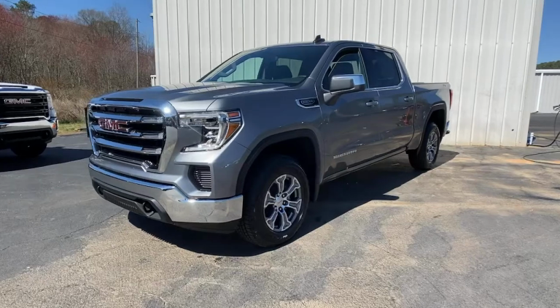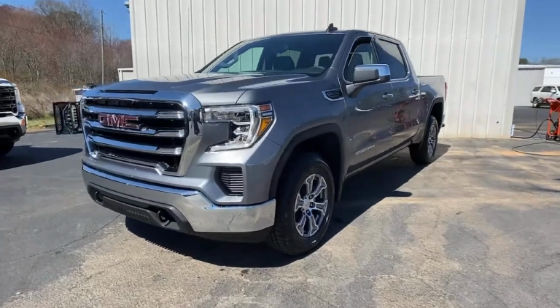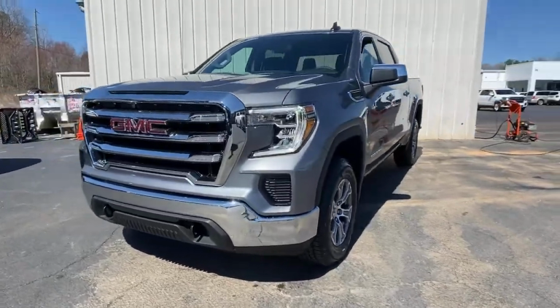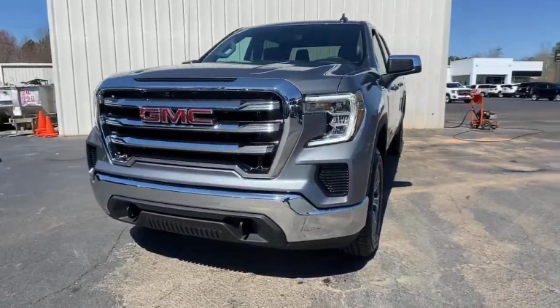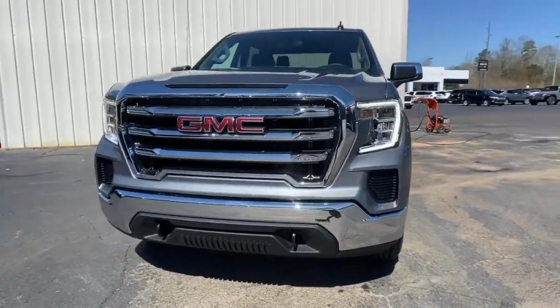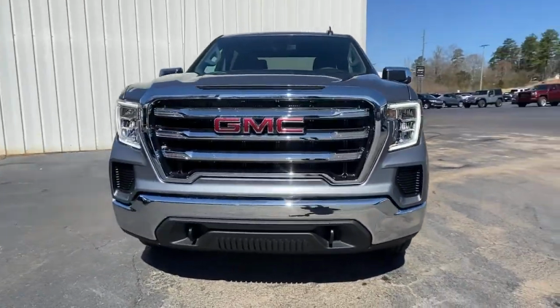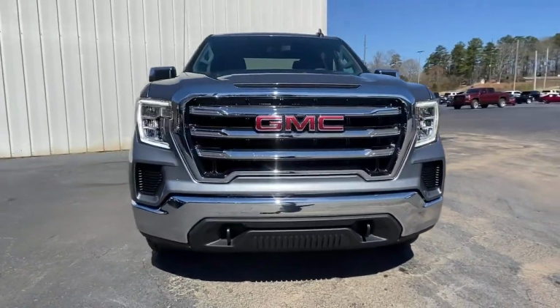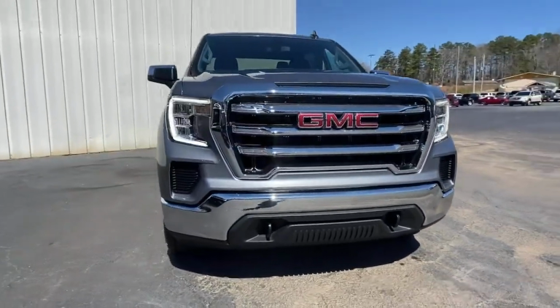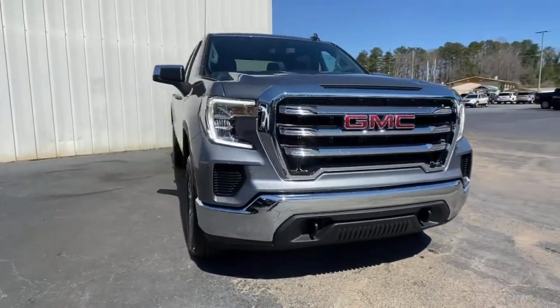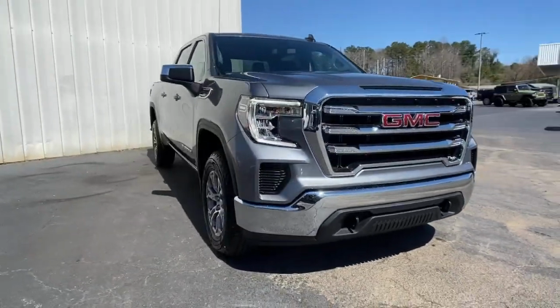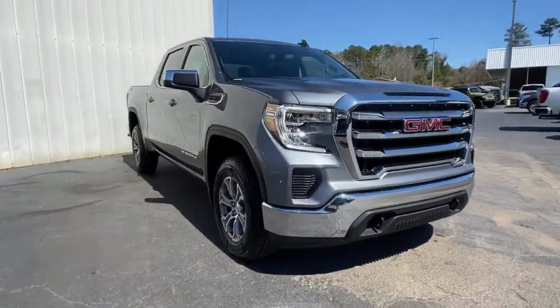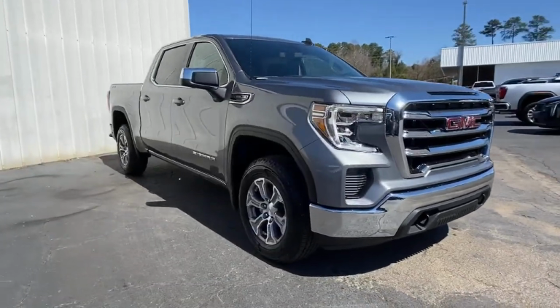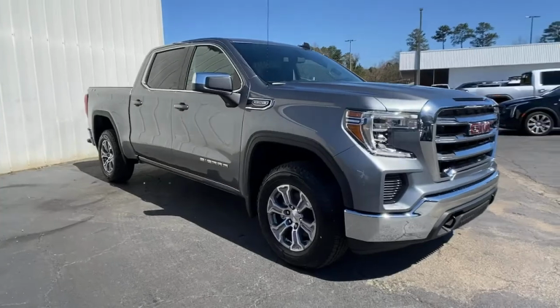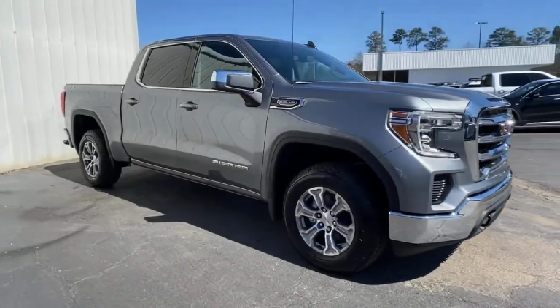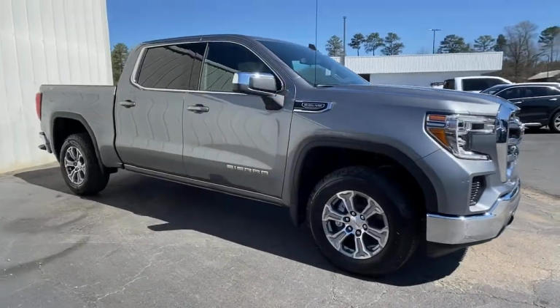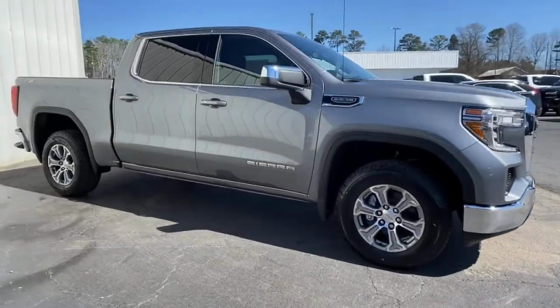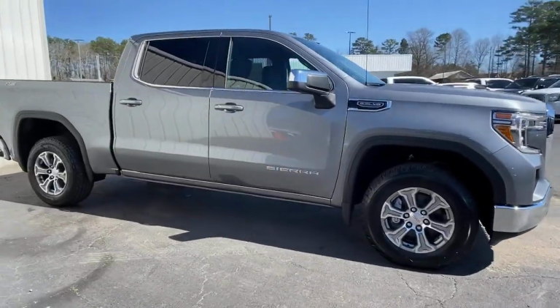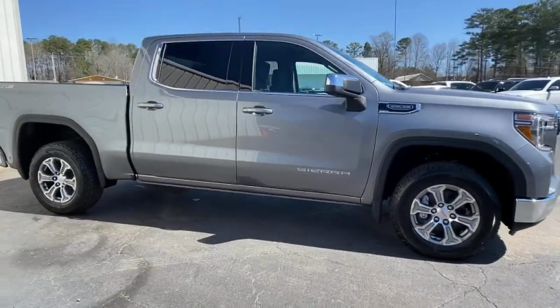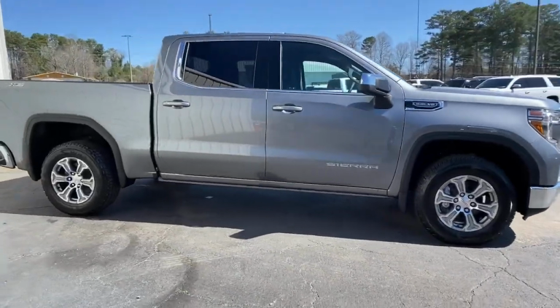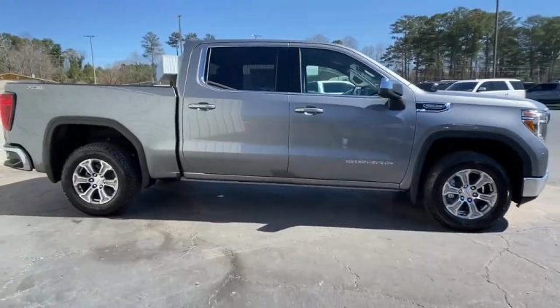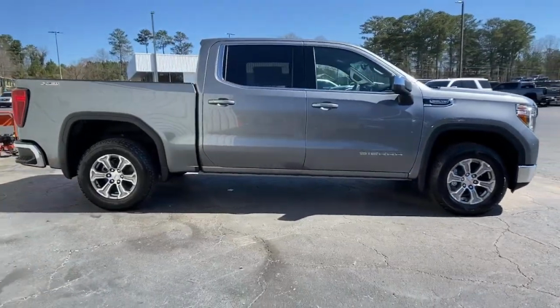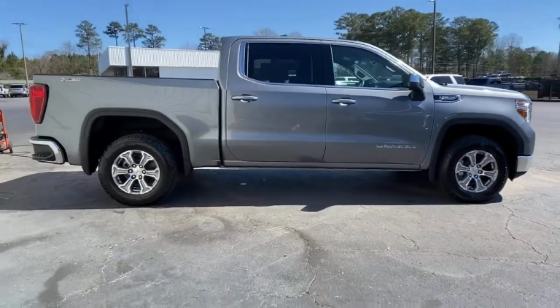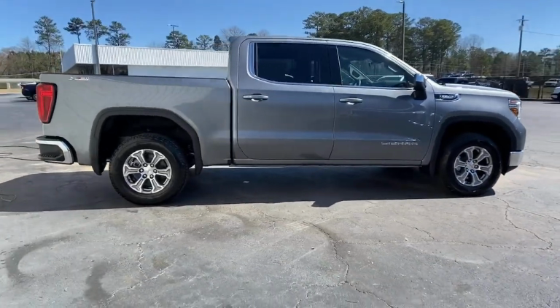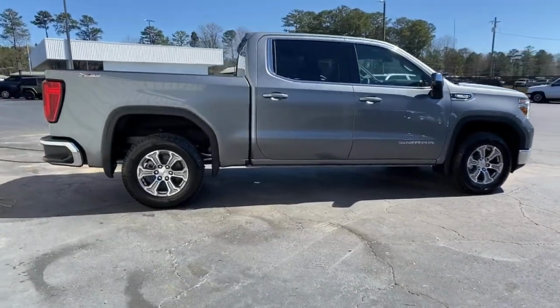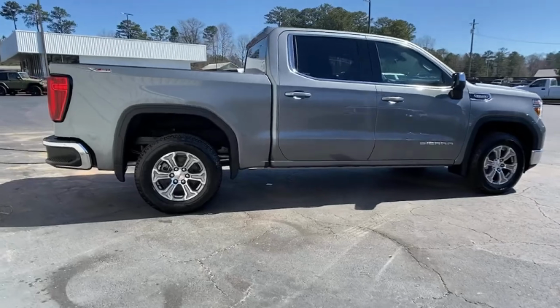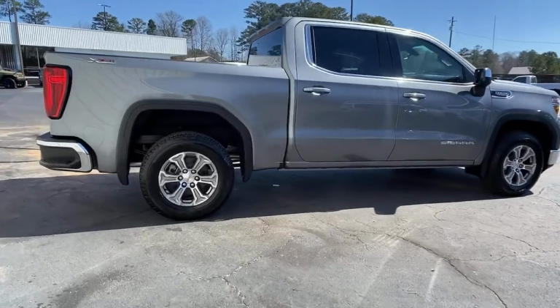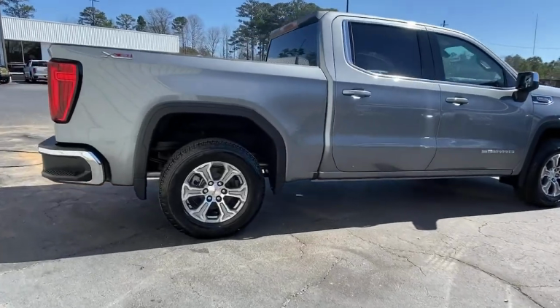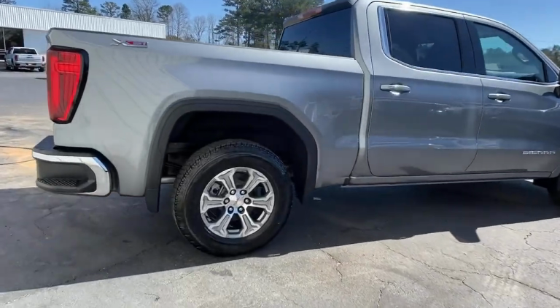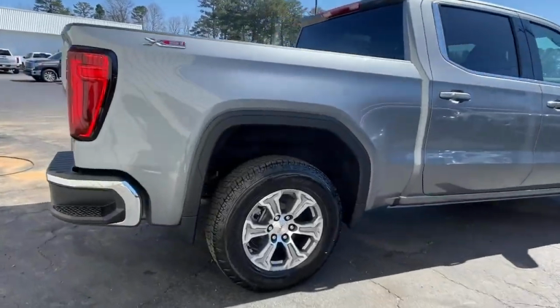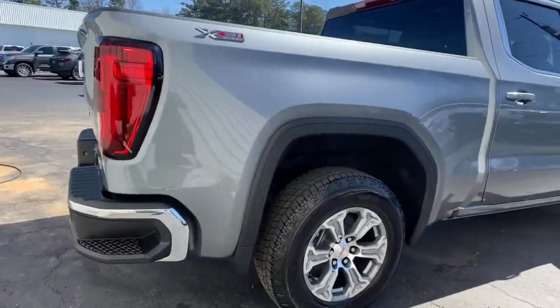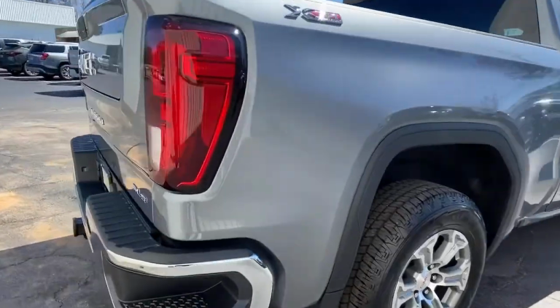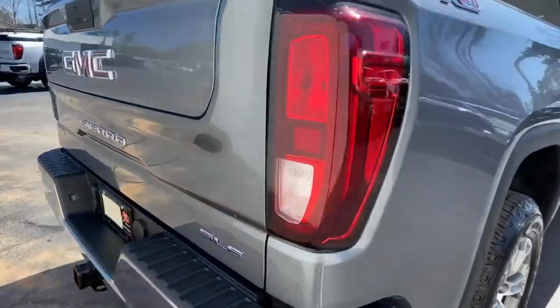Enjoy the view of this 2021 GMC Sierra. You deserve a ride that was designed with your needs in mind. The time is right to take advantage of the technology, performance, and creature comforts this vehicle has to offer.